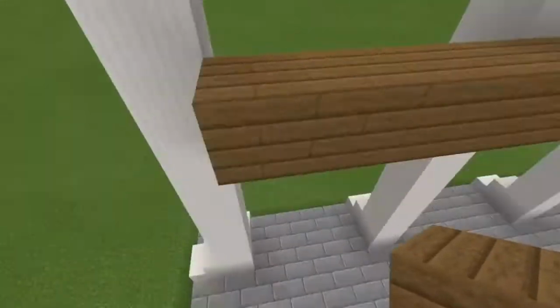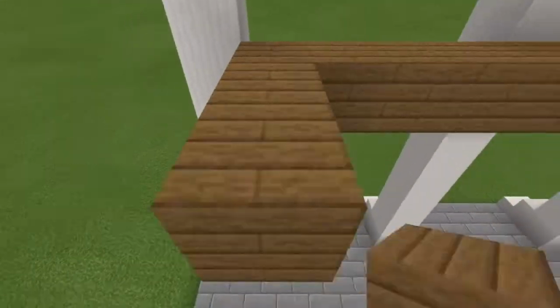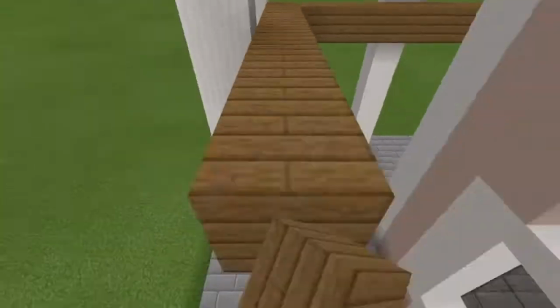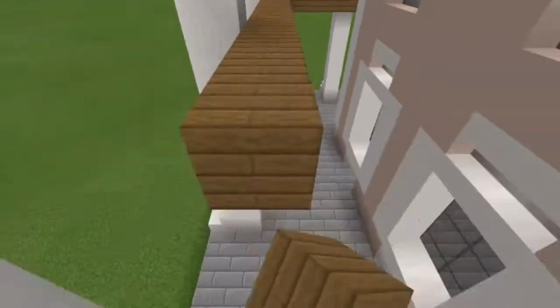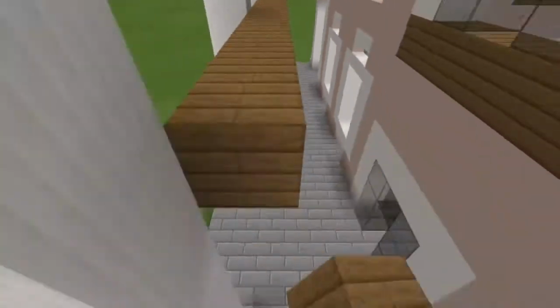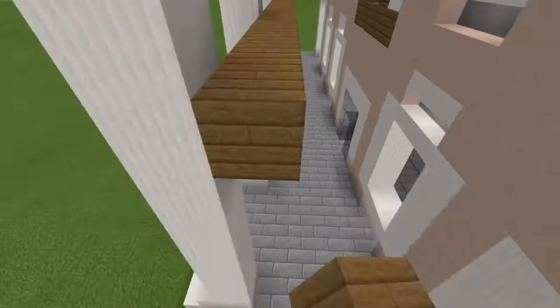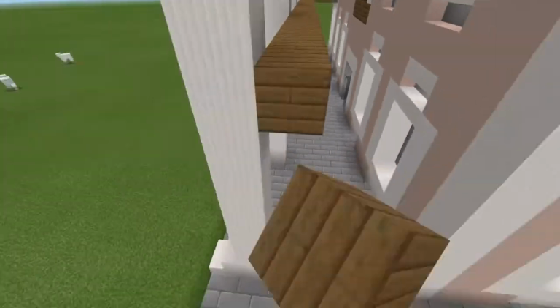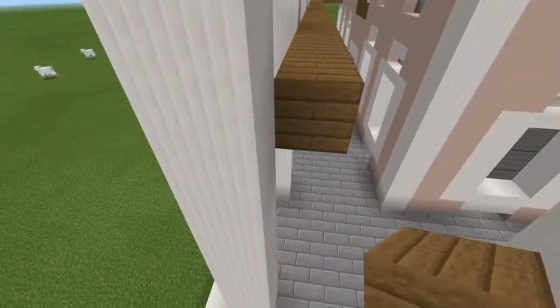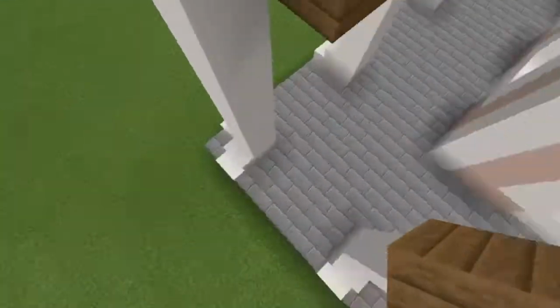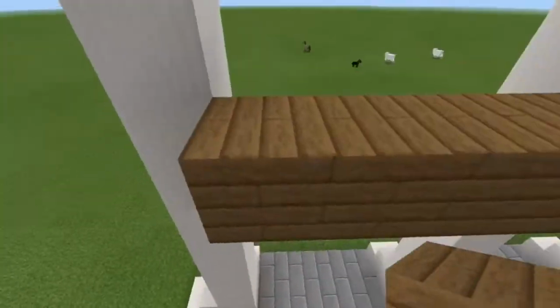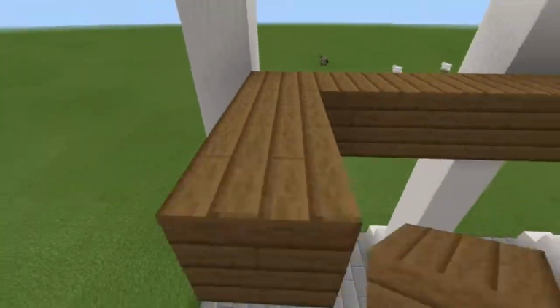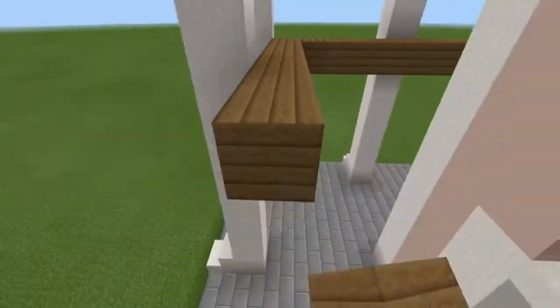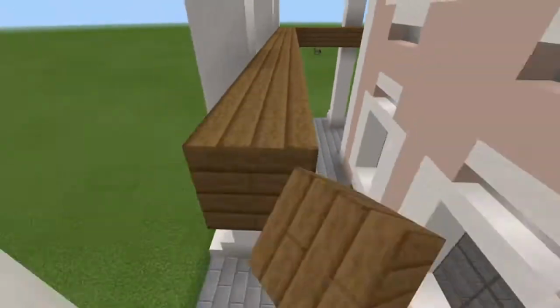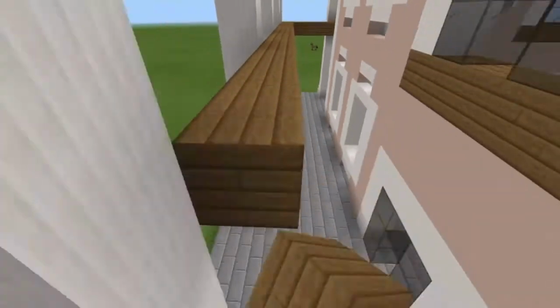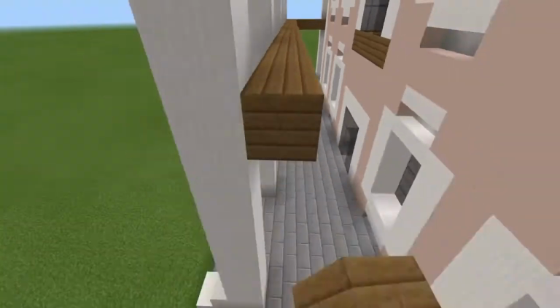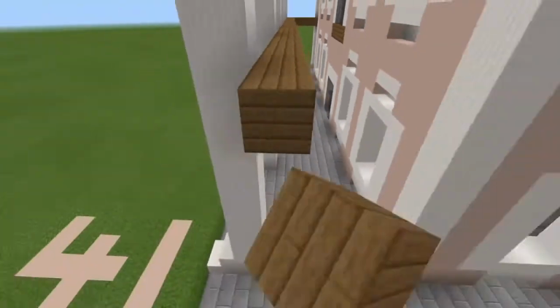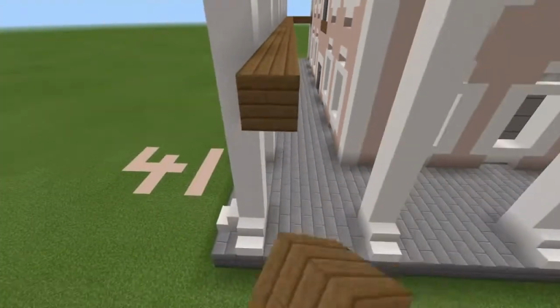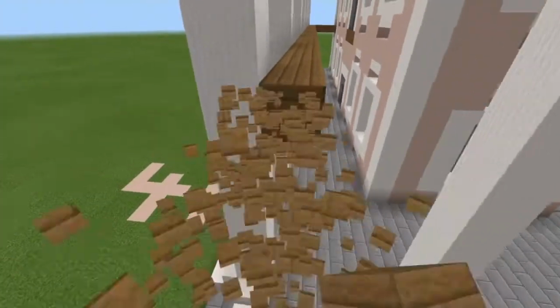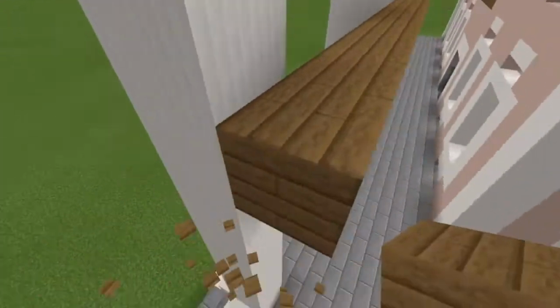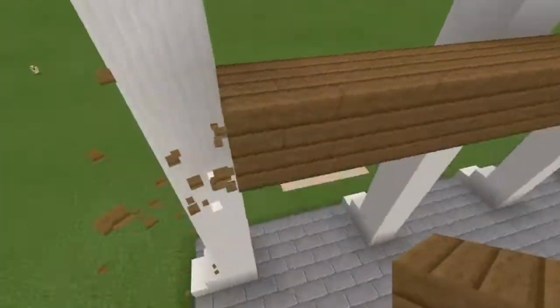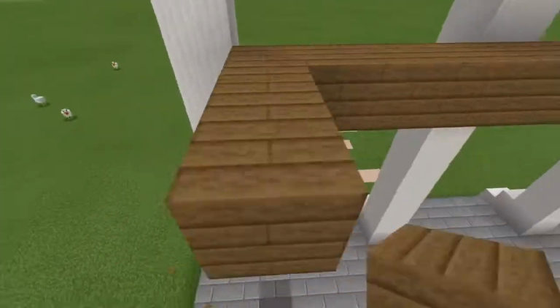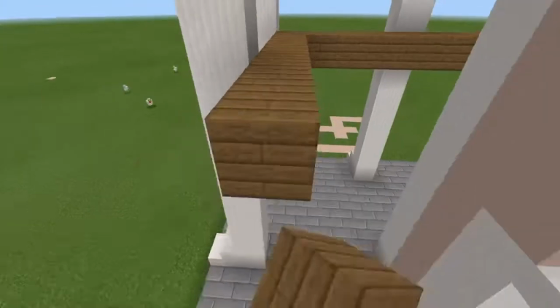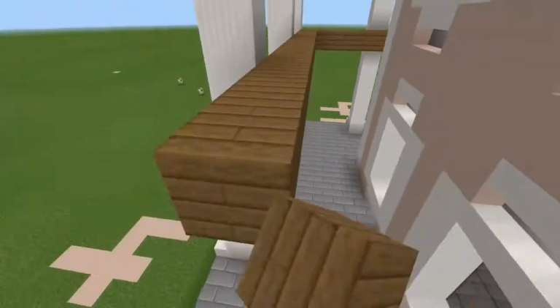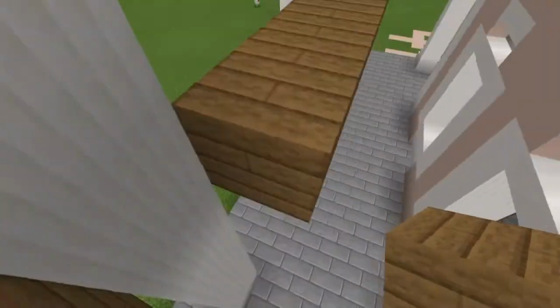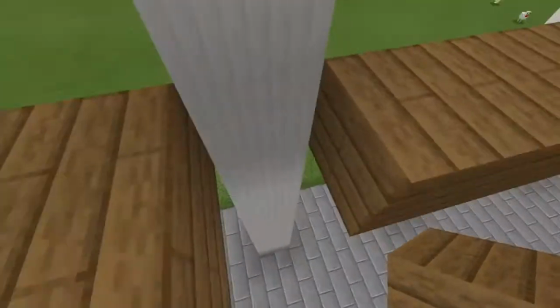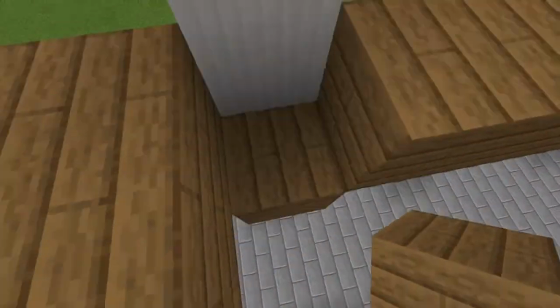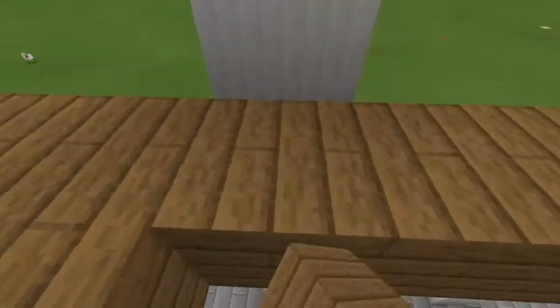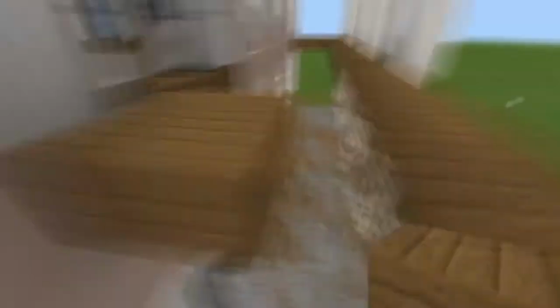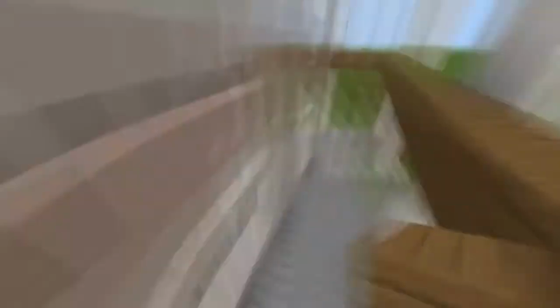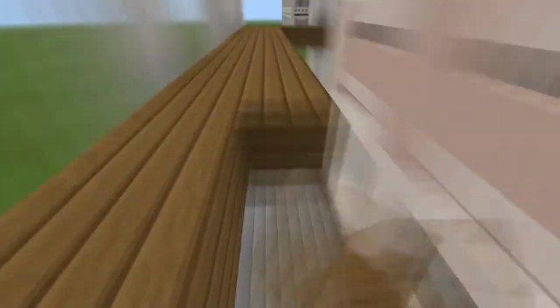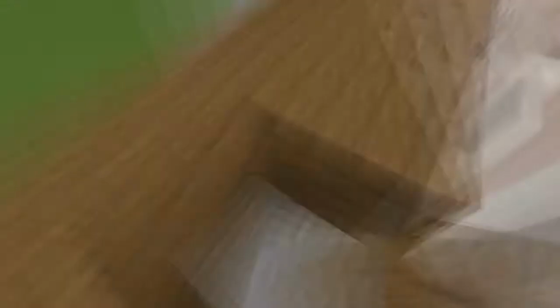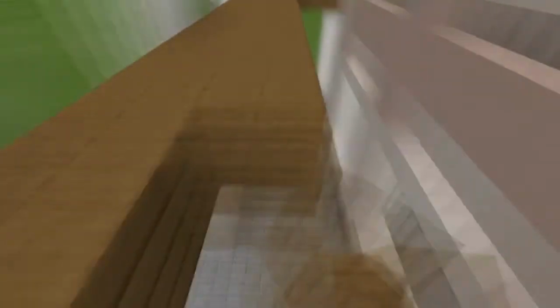Now for the wraparound balcony. Get your spruce wood planks and build a layer of planks while staying inside the pillars. I also tried something new with the railing and I hope you like it.